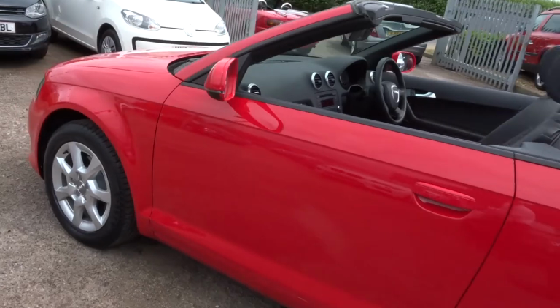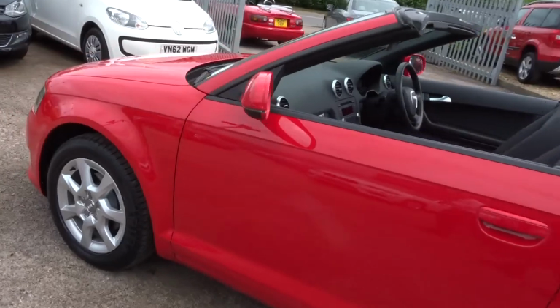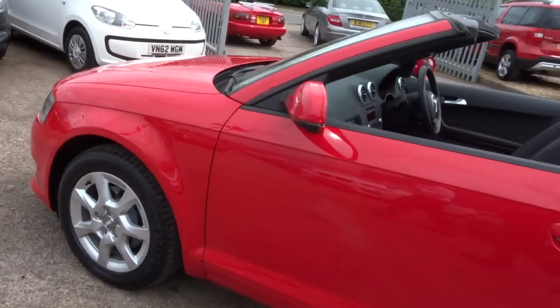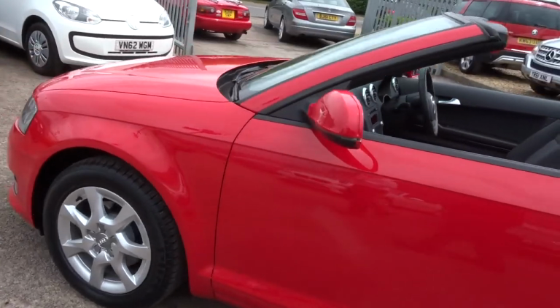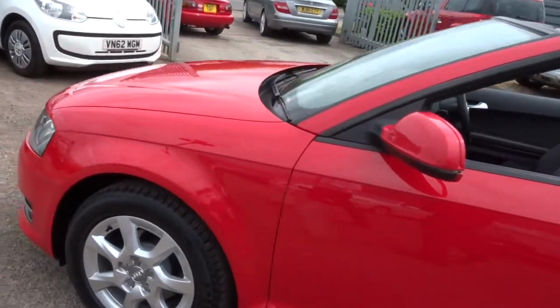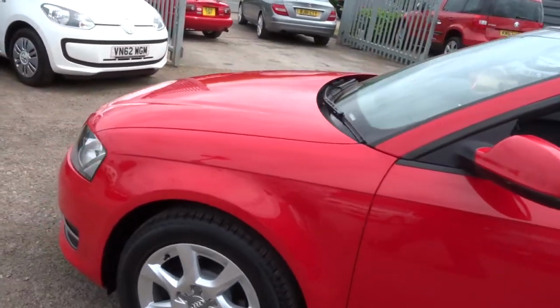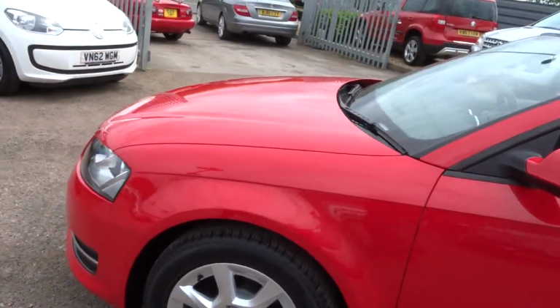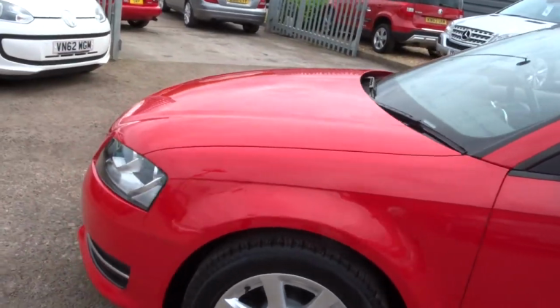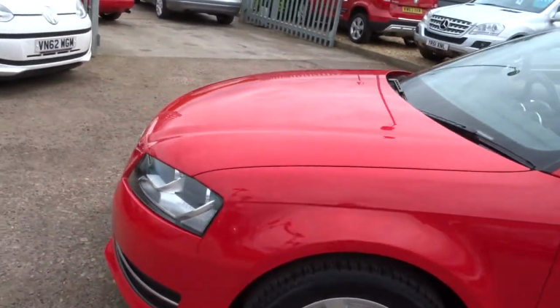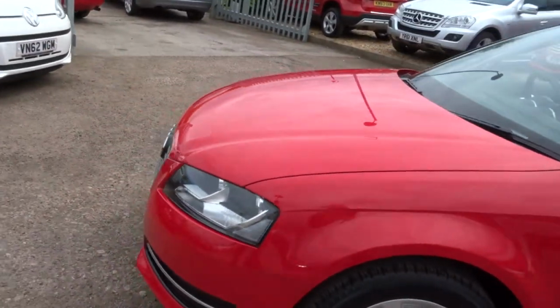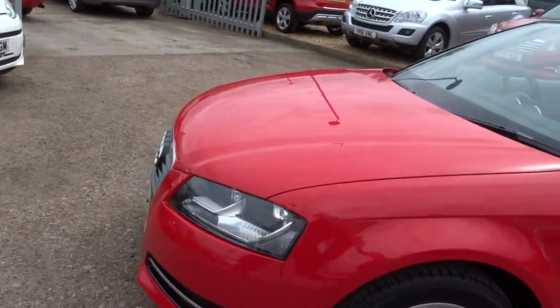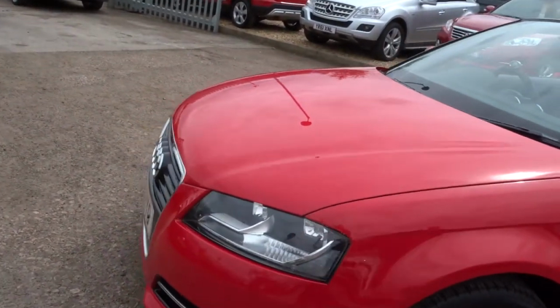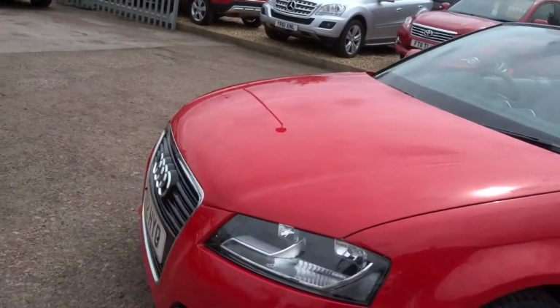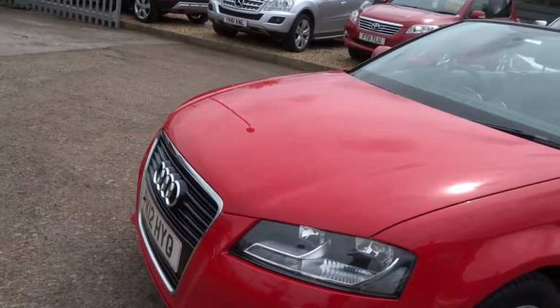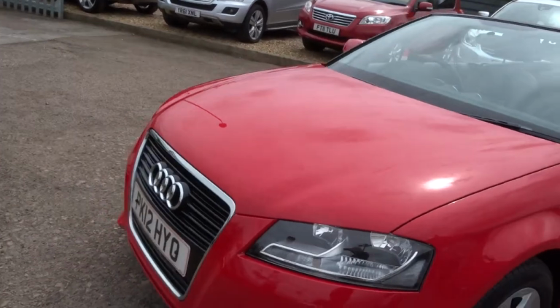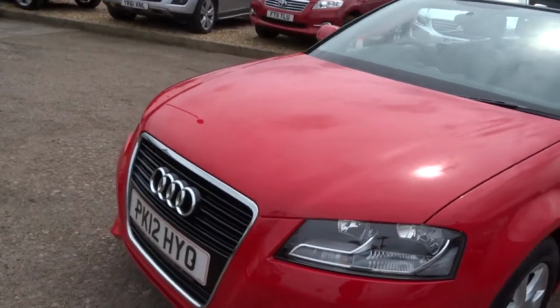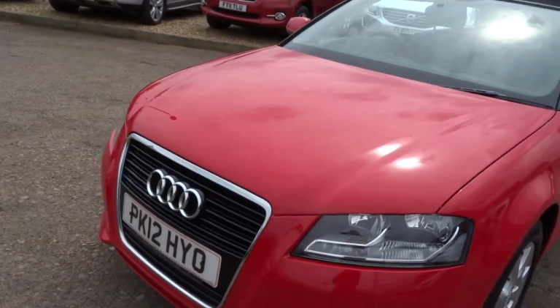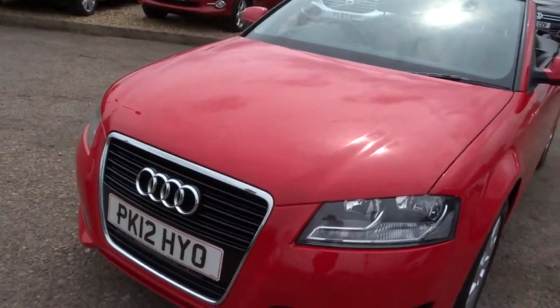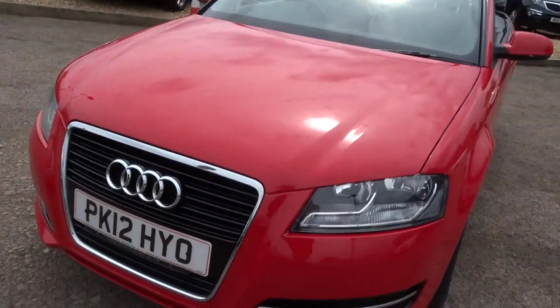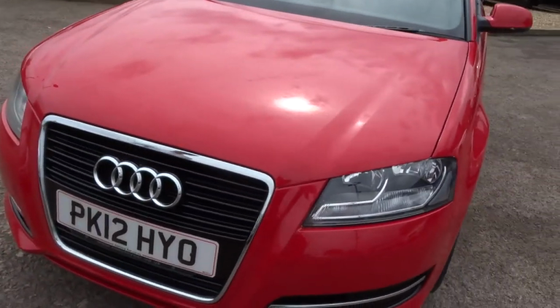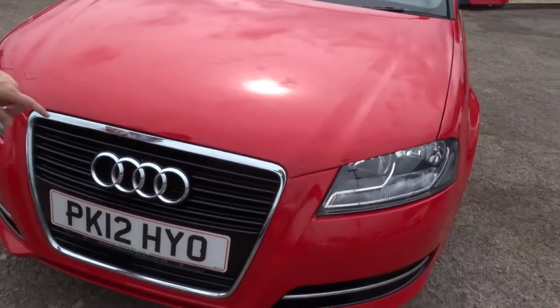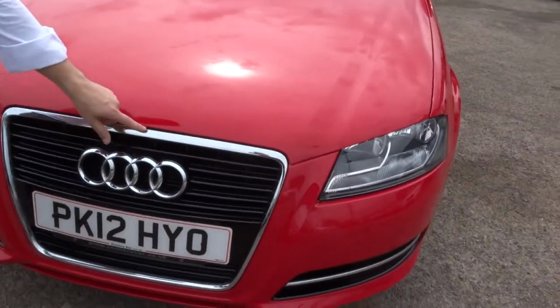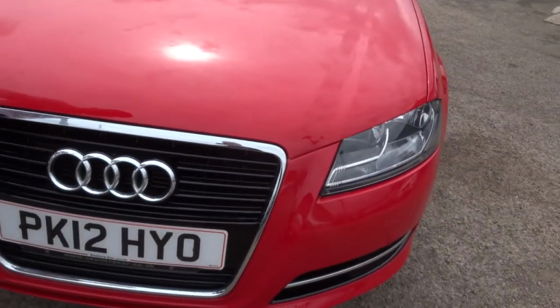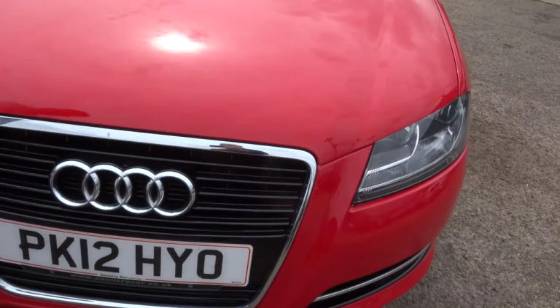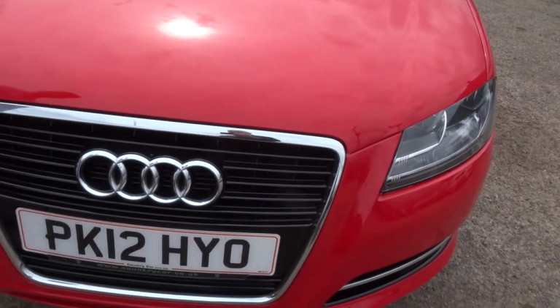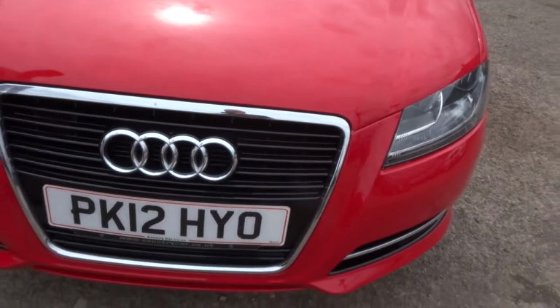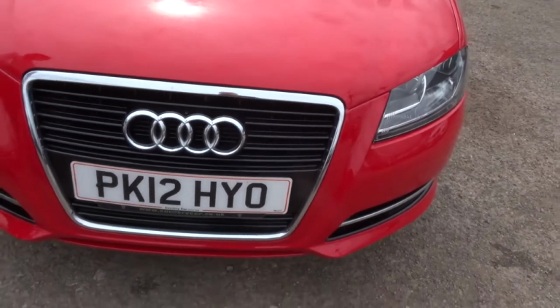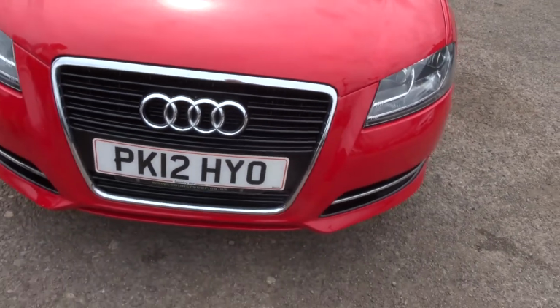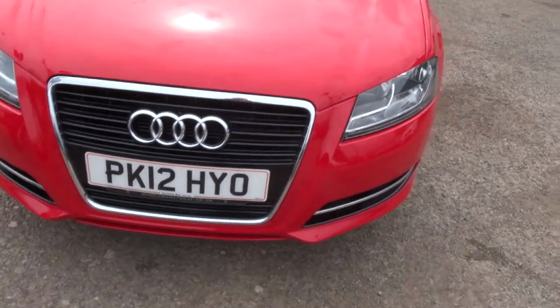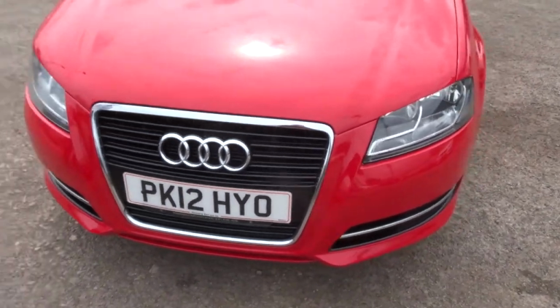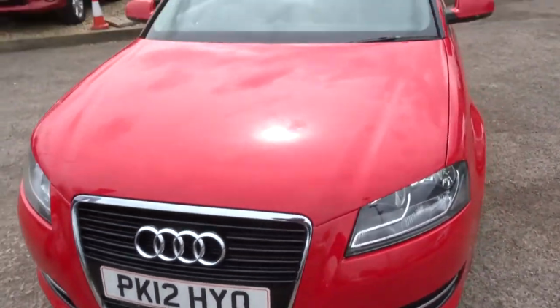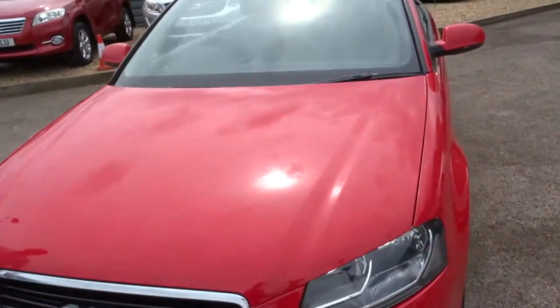Cars sell very well, especially the A3 convertible. Lovely chrome that contrasts around the car. Let's head to the back and work our way in.